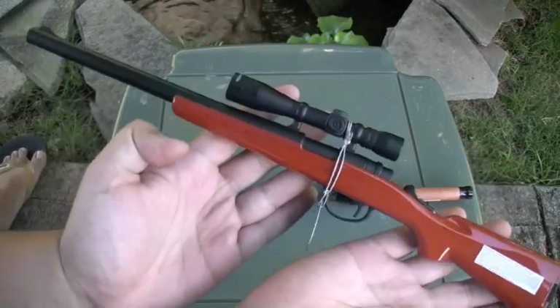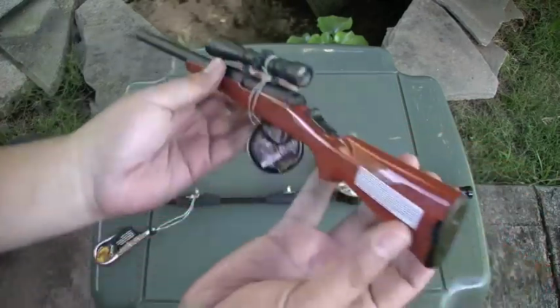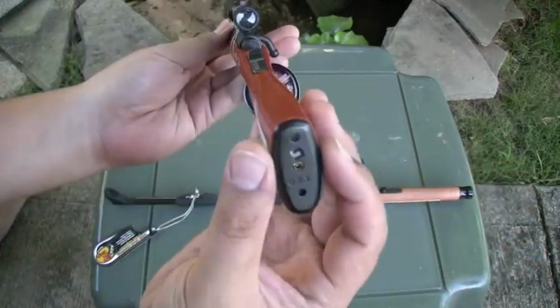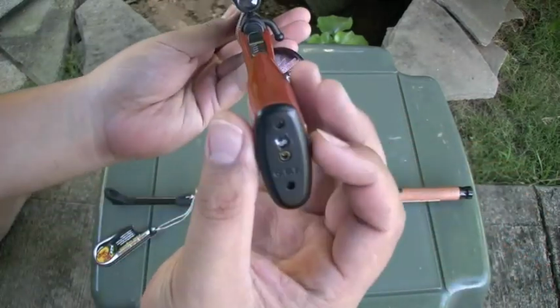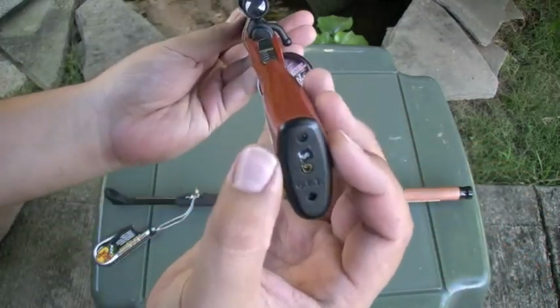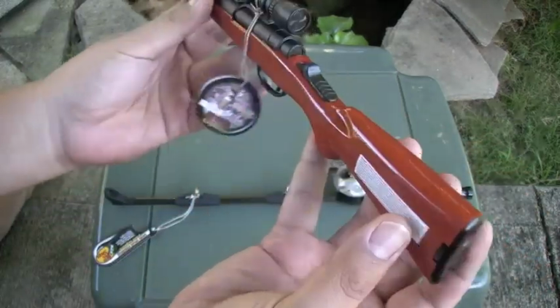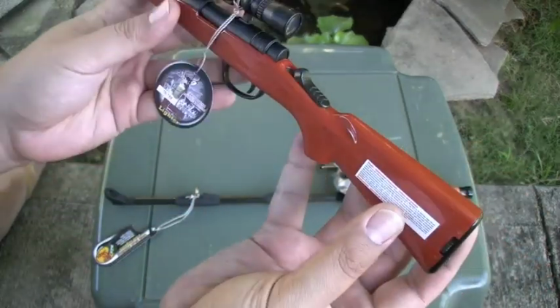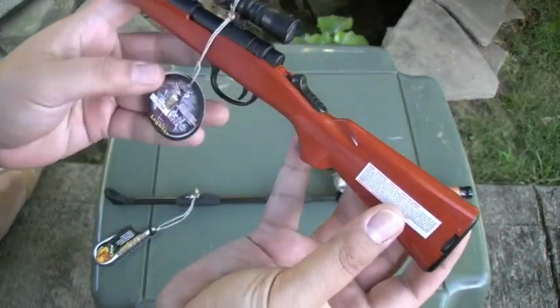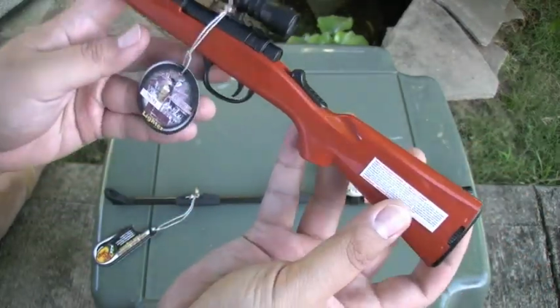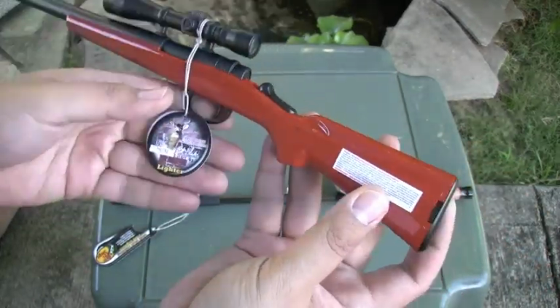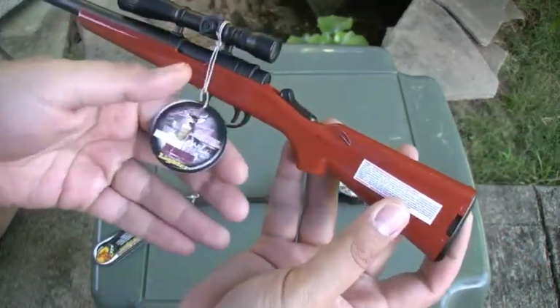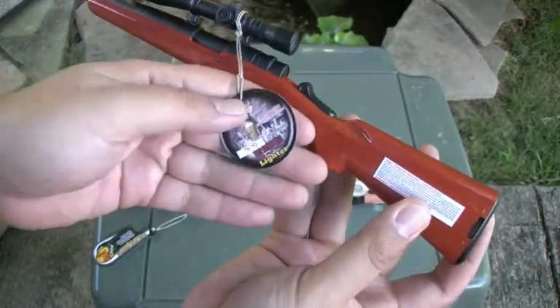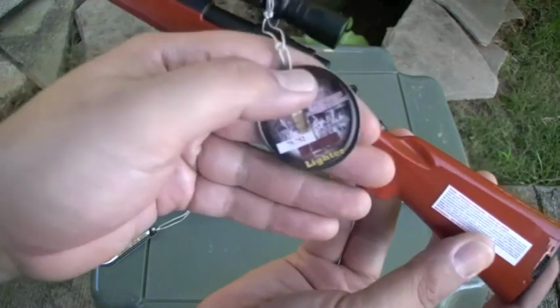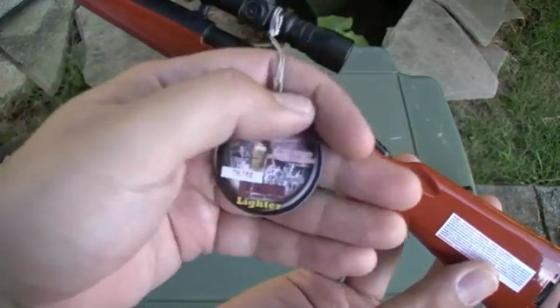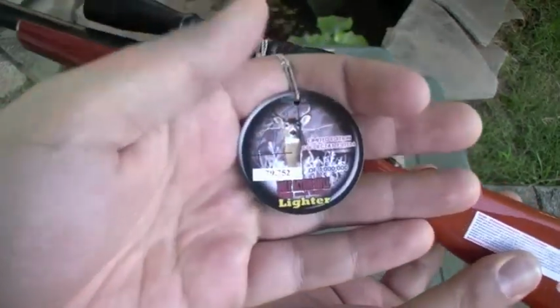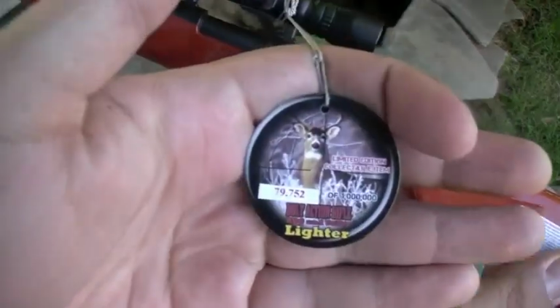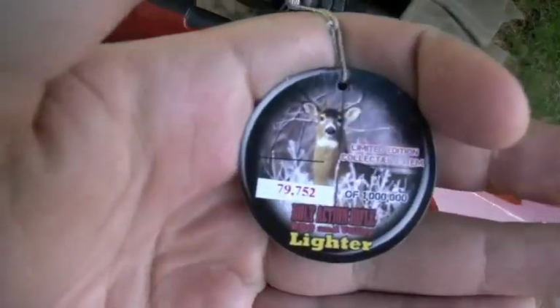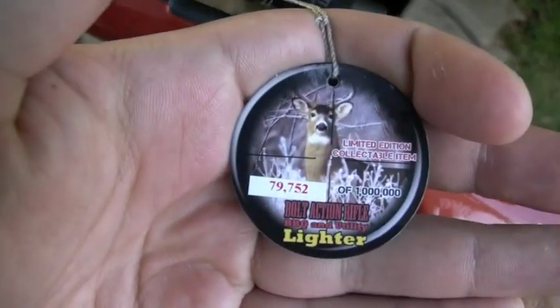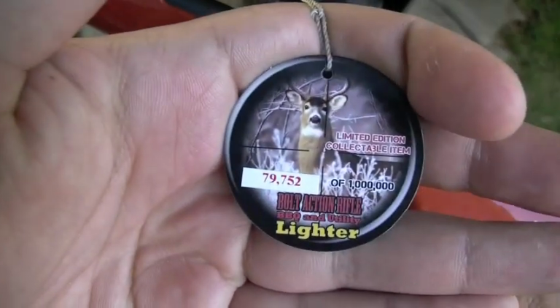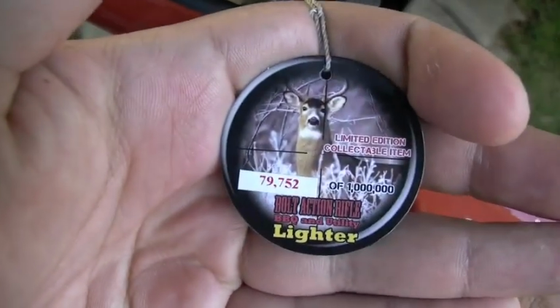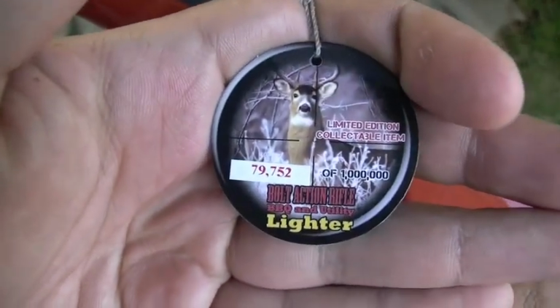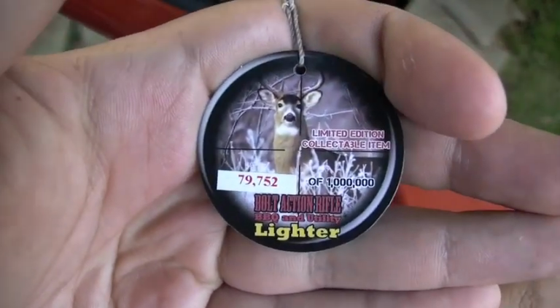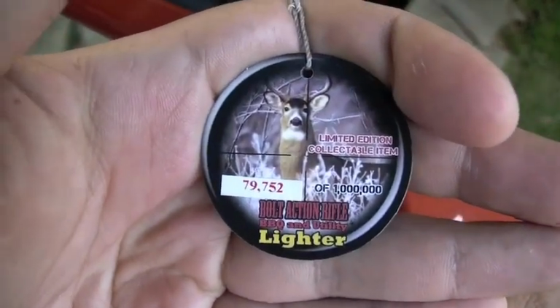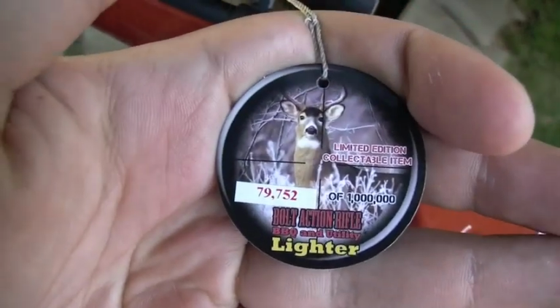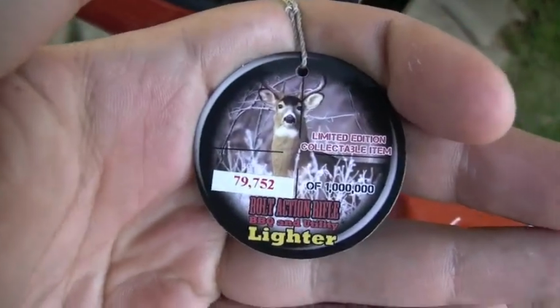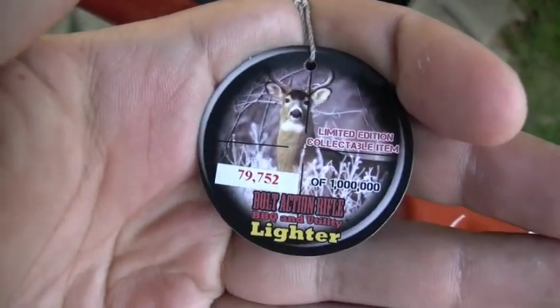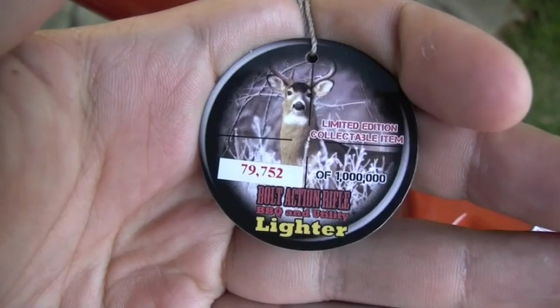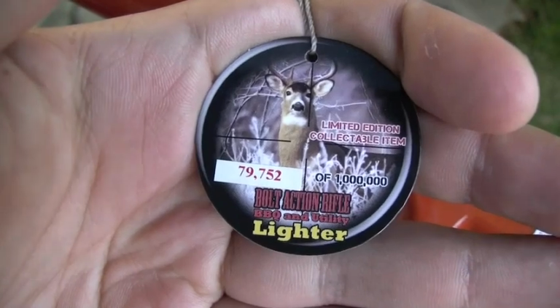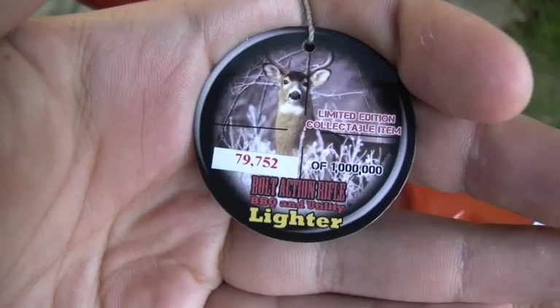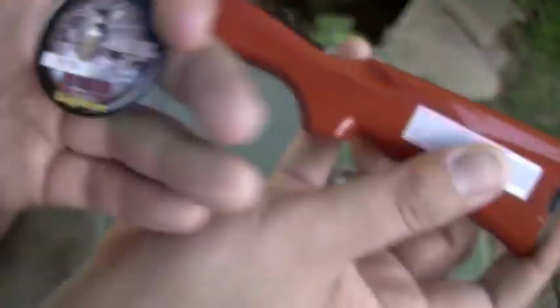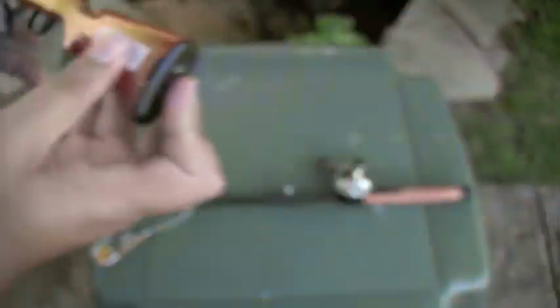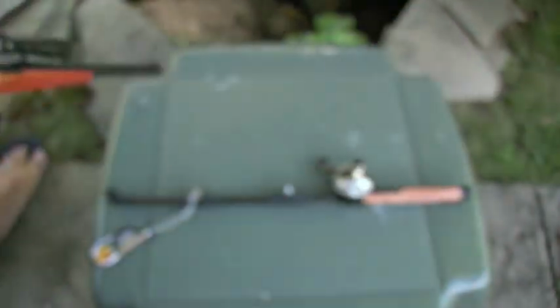Adjustable flame, it's refillable — butane. And they're actually a limited edition; there's only a million made. So it's pretty sweet.